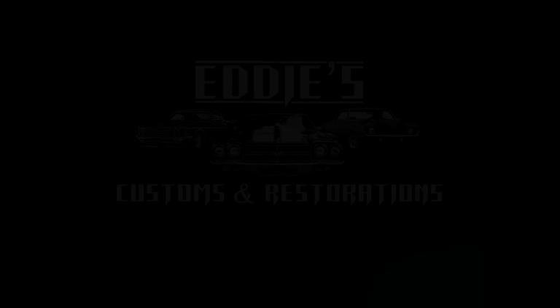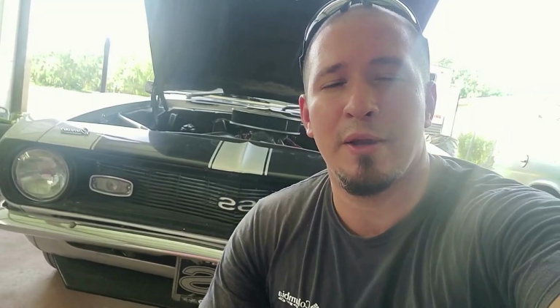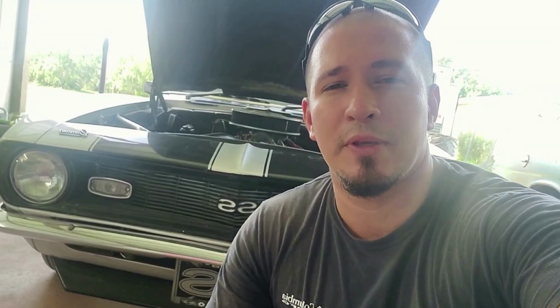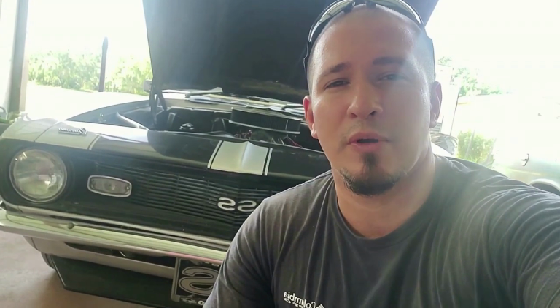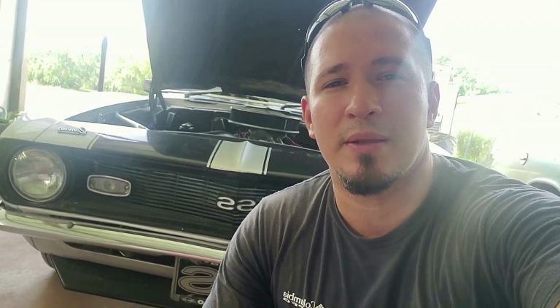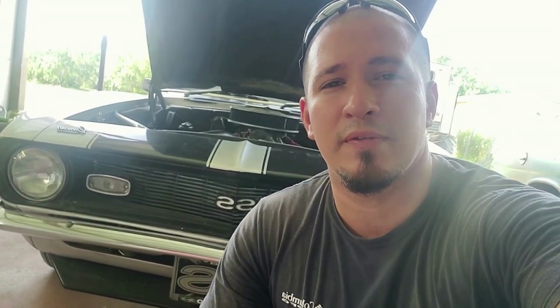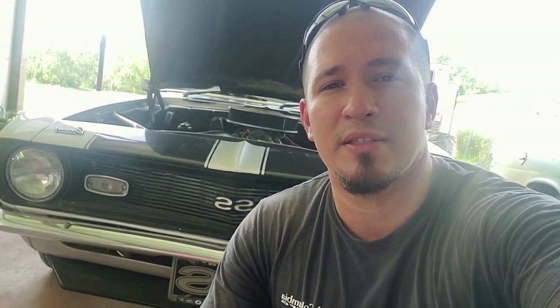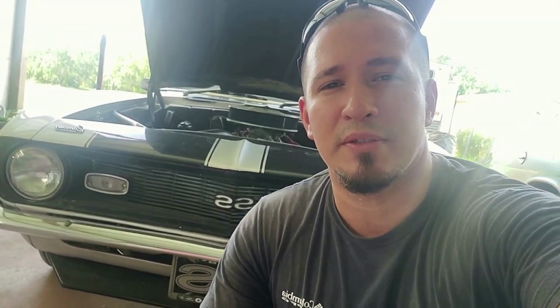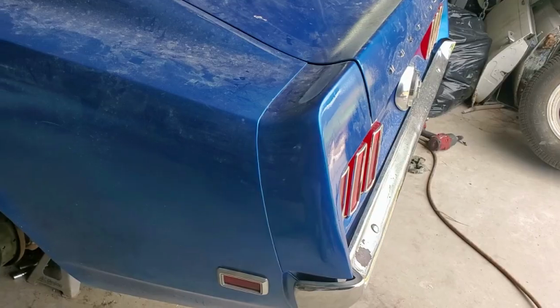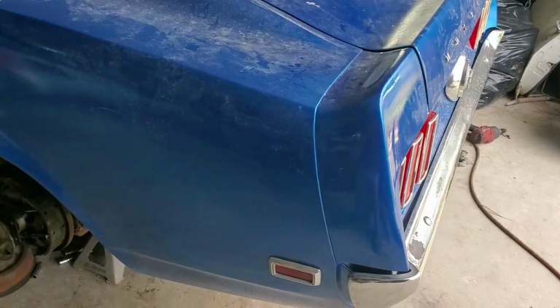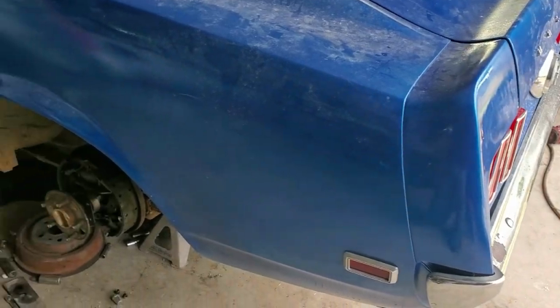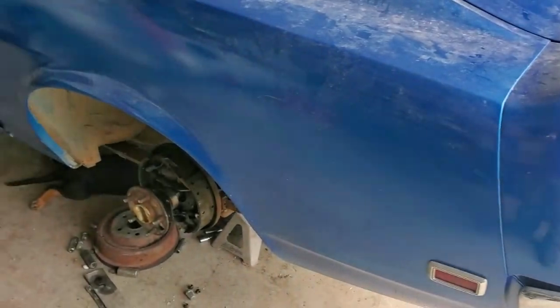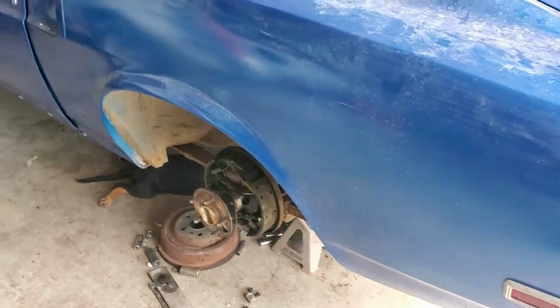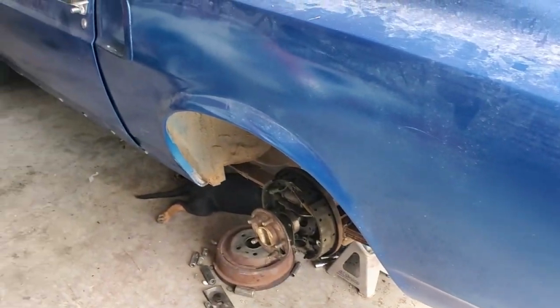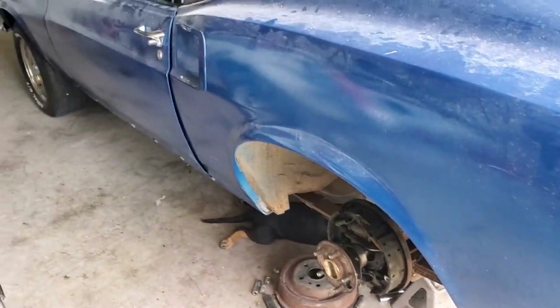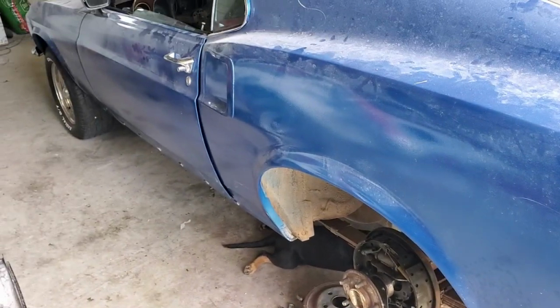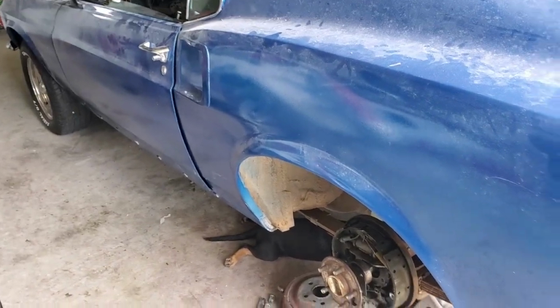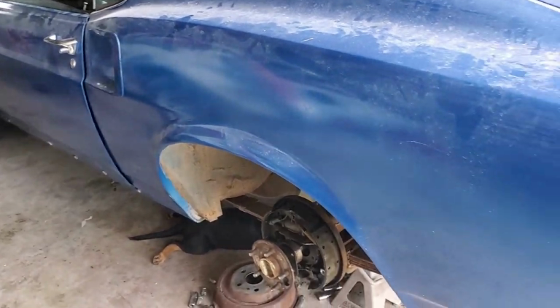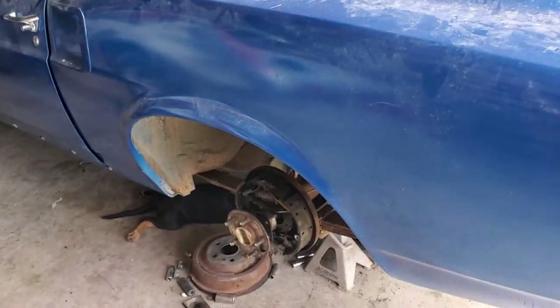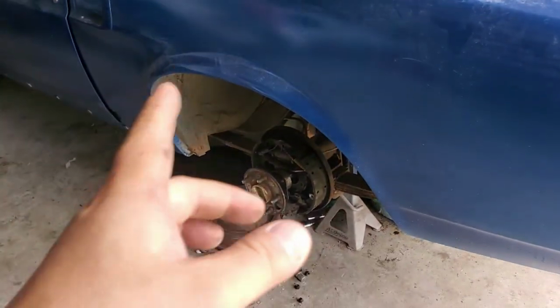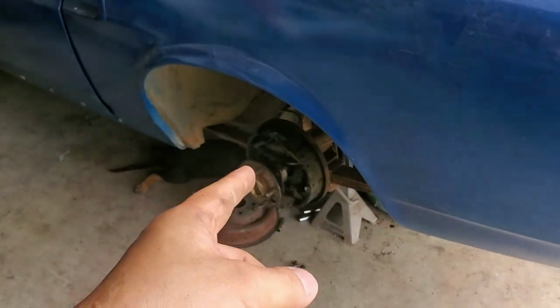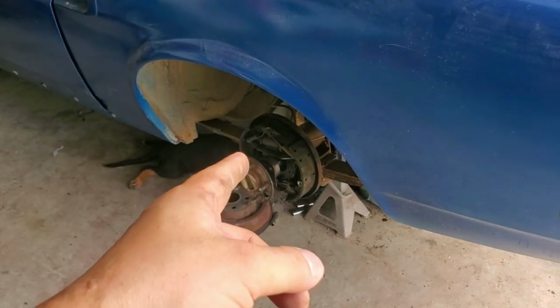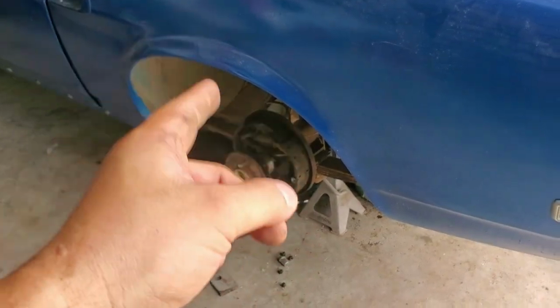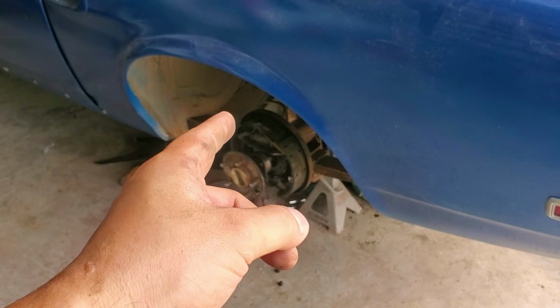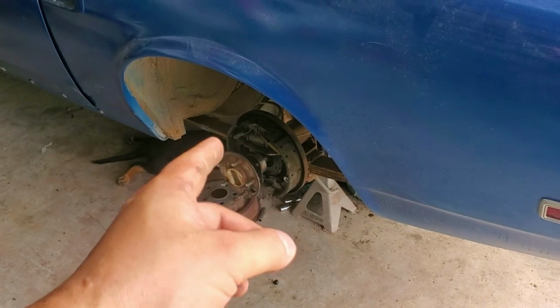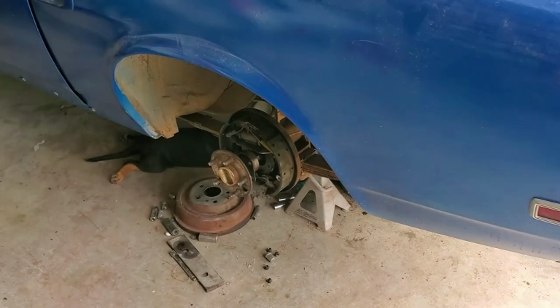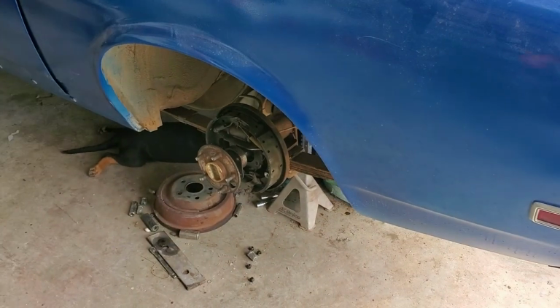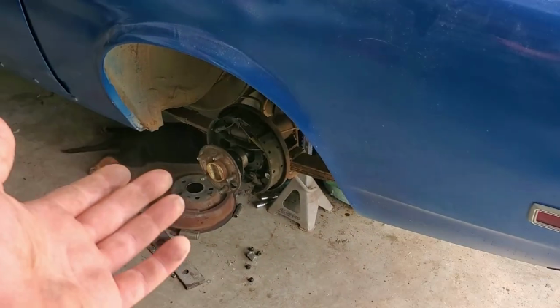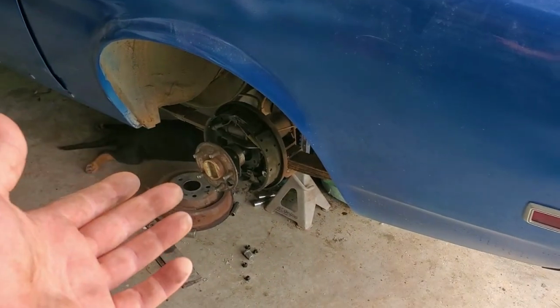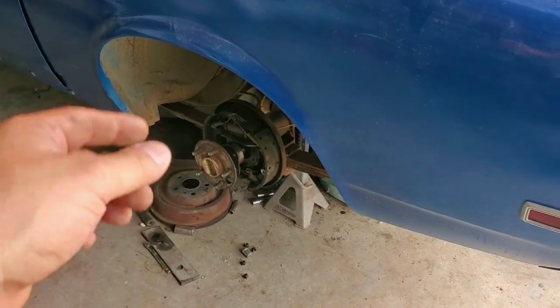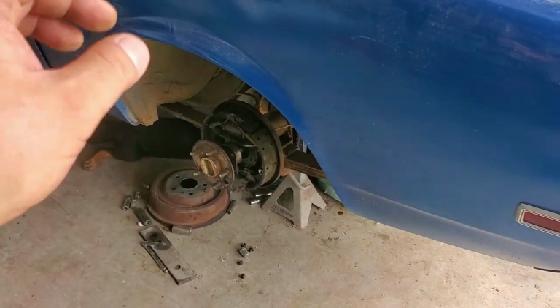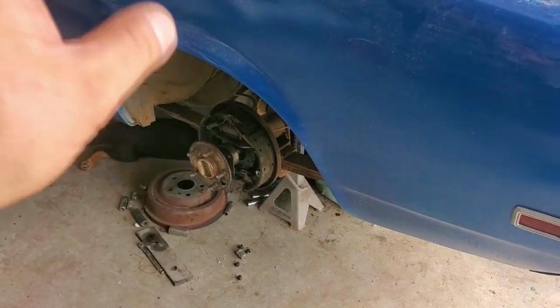Hey, what's up you guys, and welcome to this episode of Eddie's Customs and Restorations. We got this 69 Mustang here in the shop and we need to drain the rear axle fluid or gear oil.